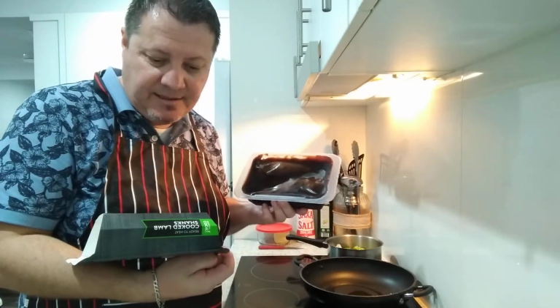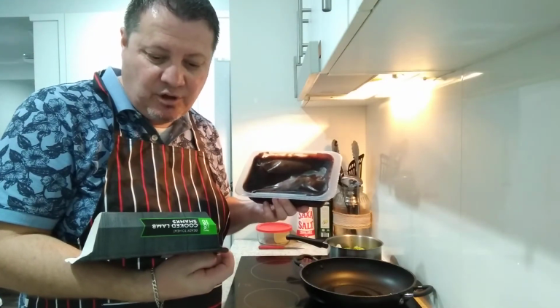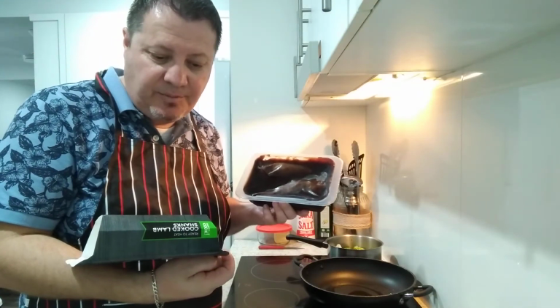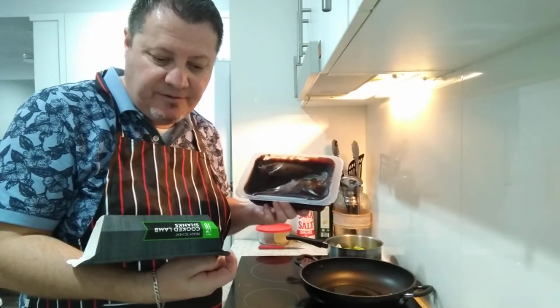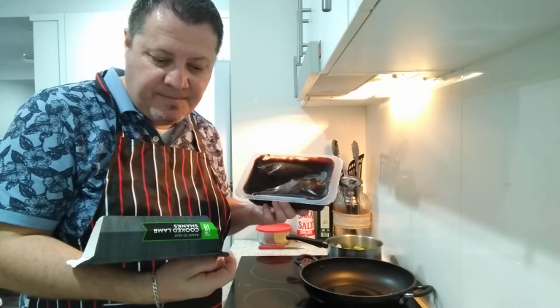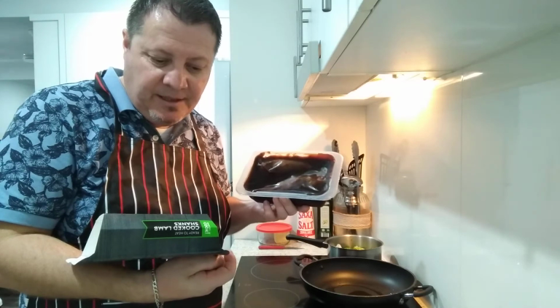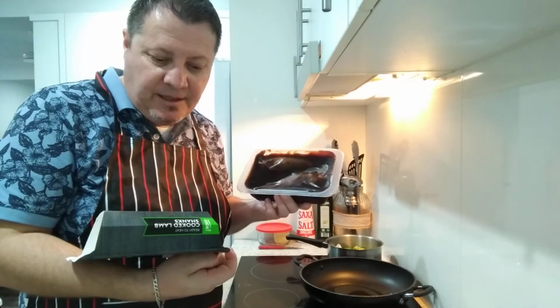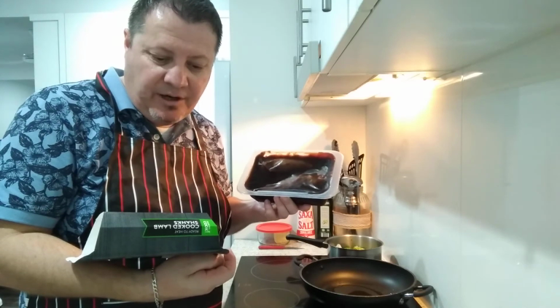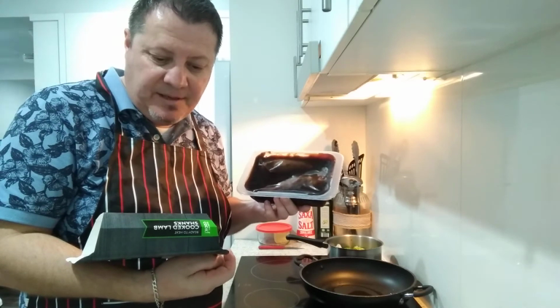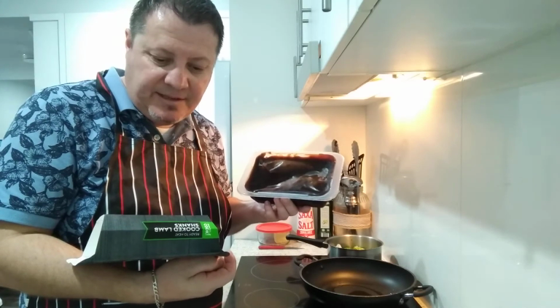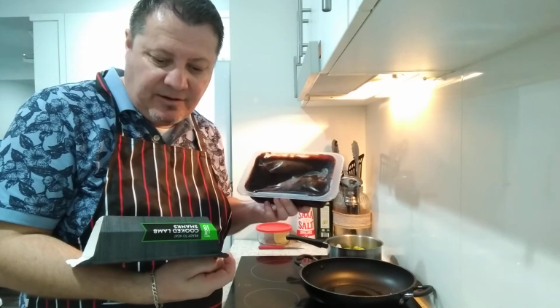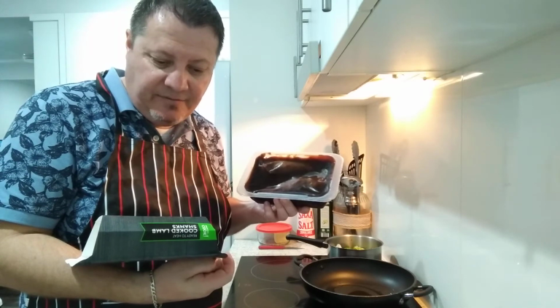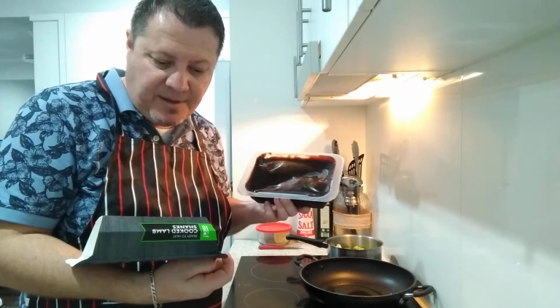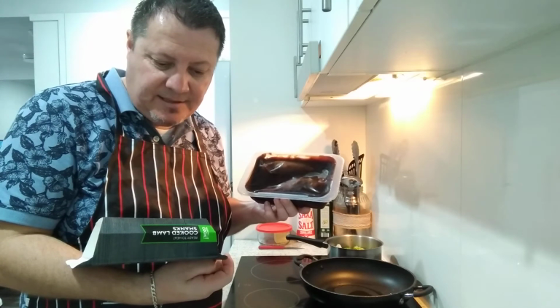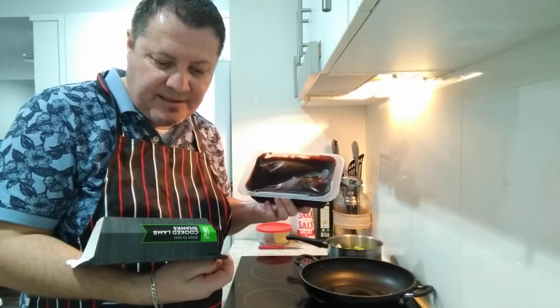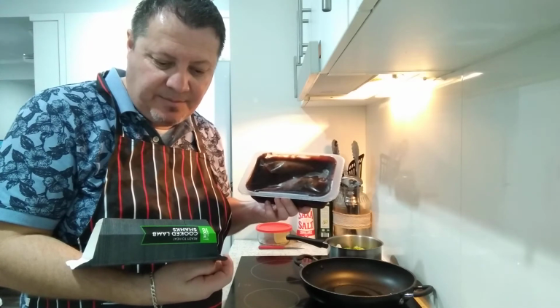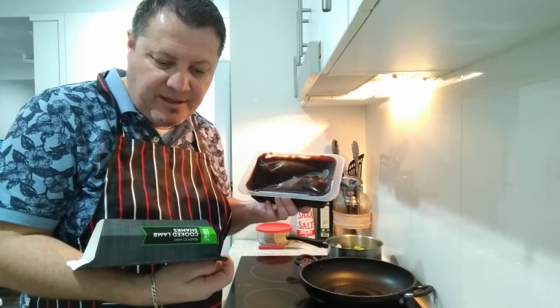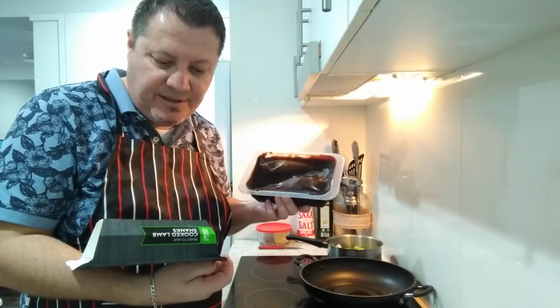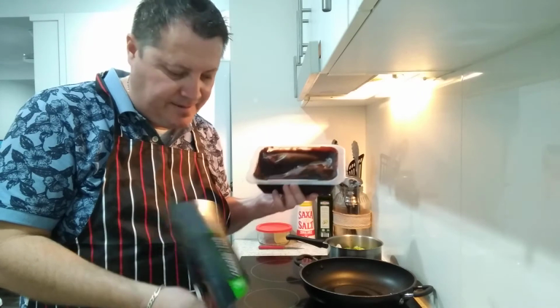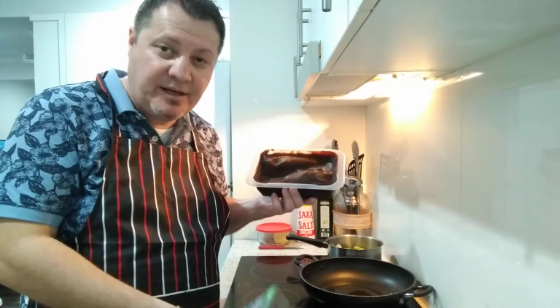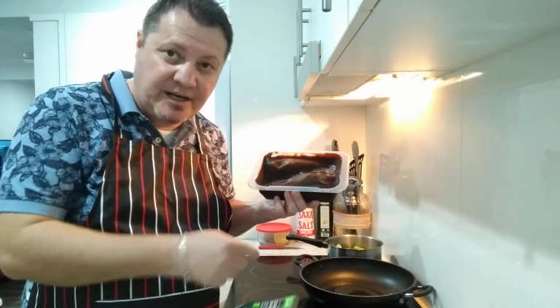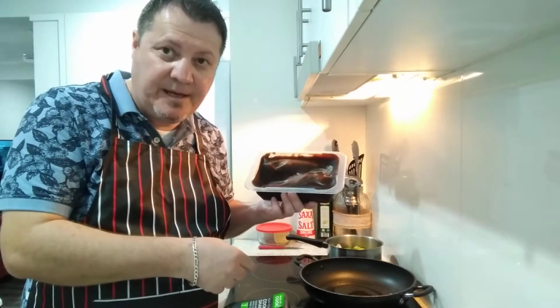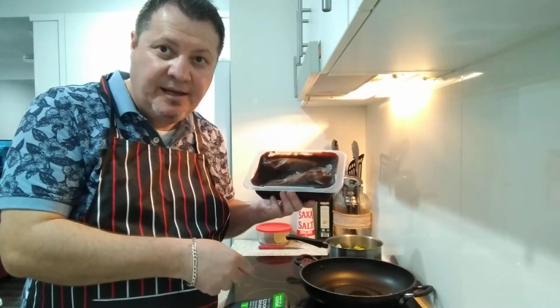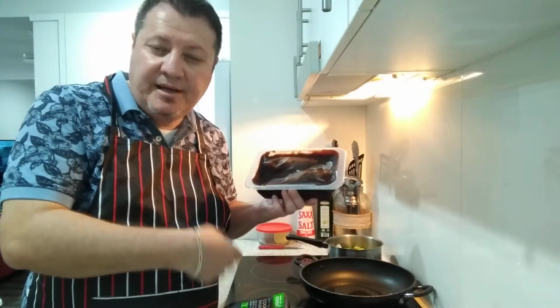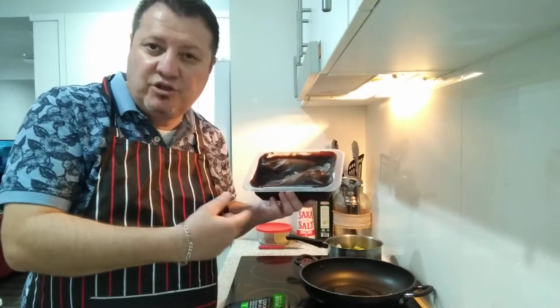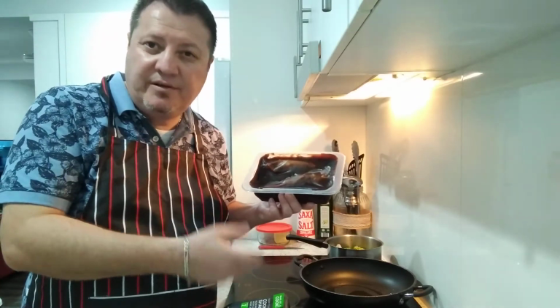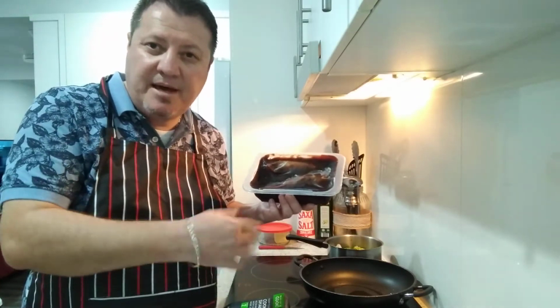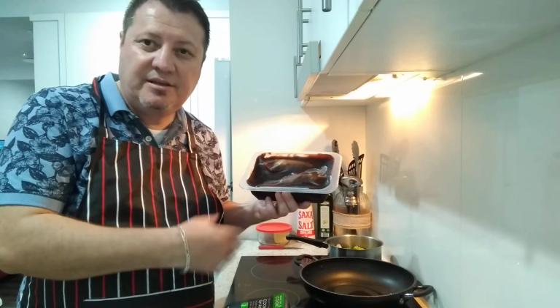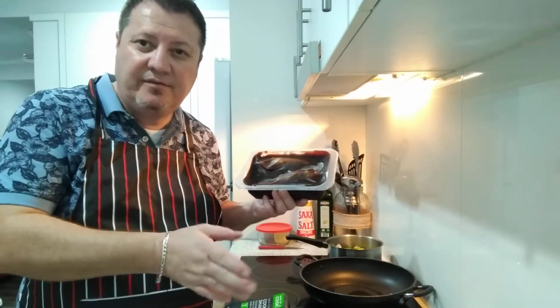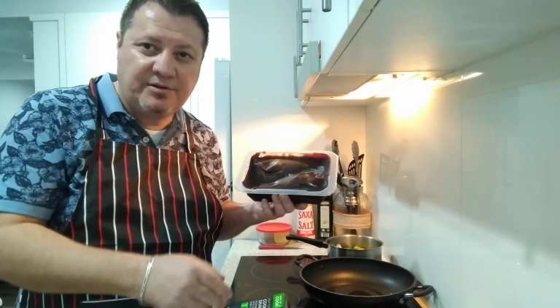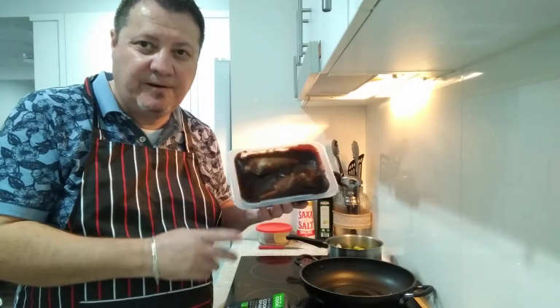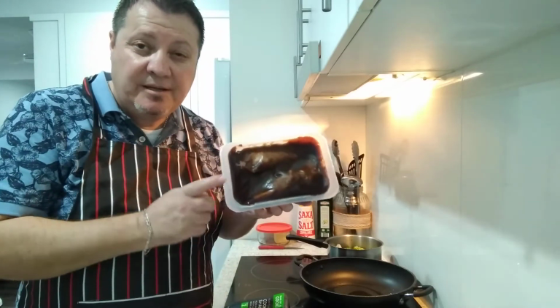It says don't open or pierce the film. Heat on high for 8 minutes 30 seconds. Self-venting film expands as the heat forms a bubble as food is steamed. I'm going to chuck it in the pan and heat up the jus, everything - the mash and the veggies - and serve it up.